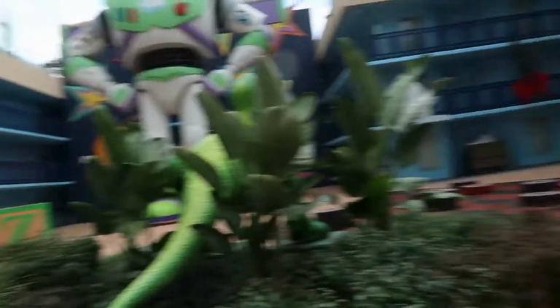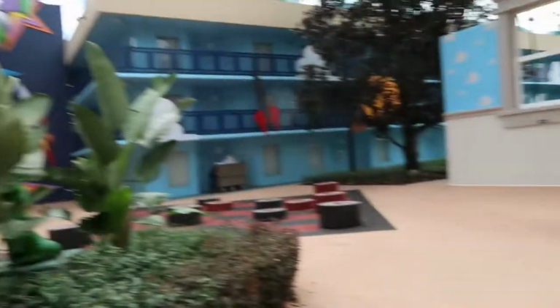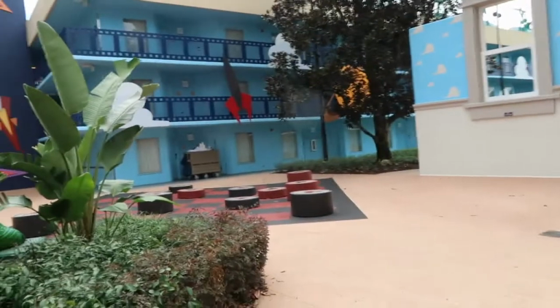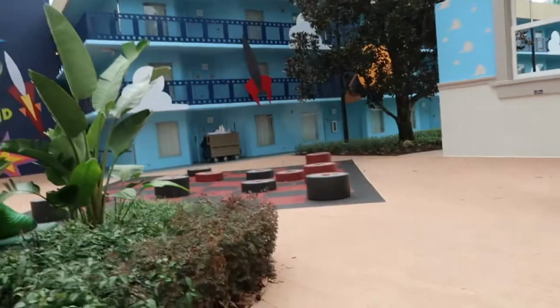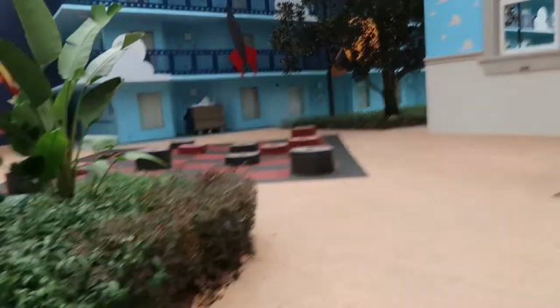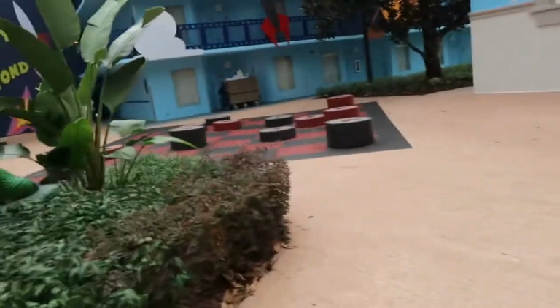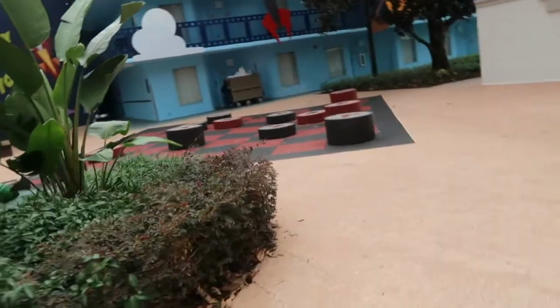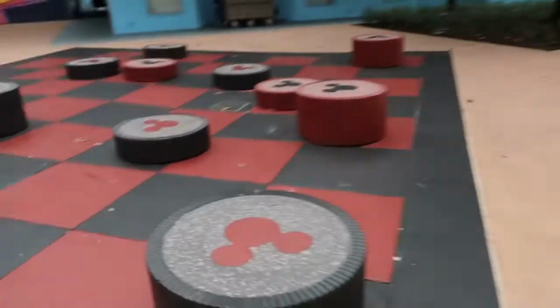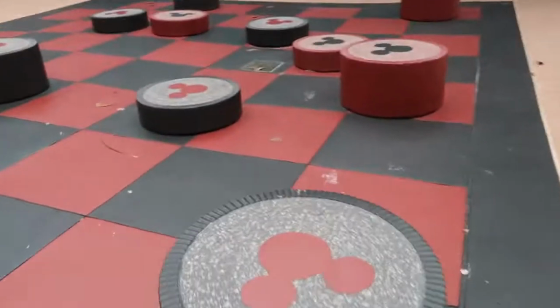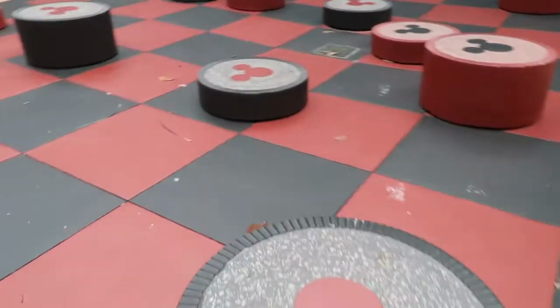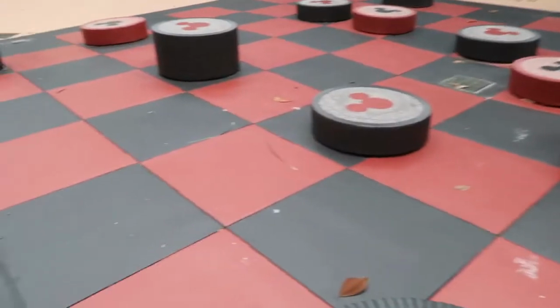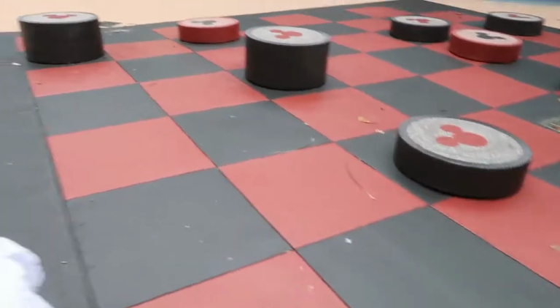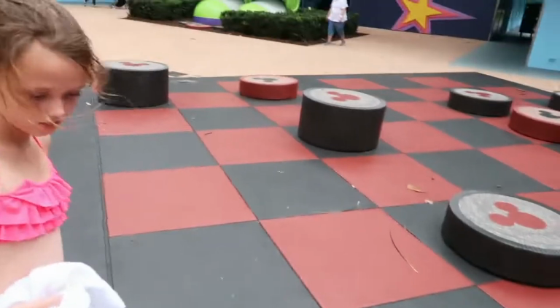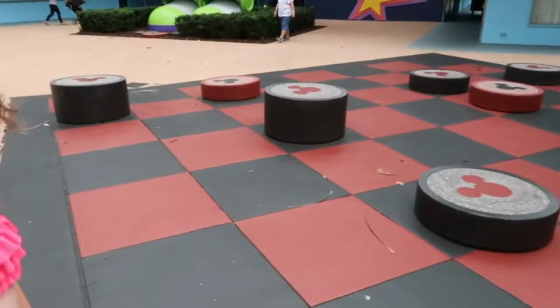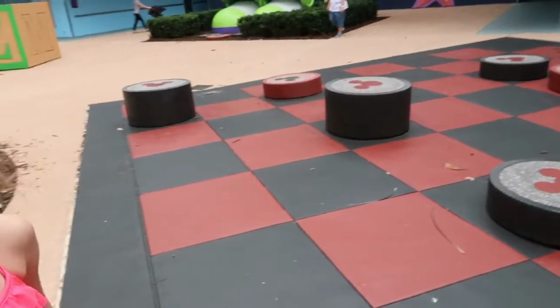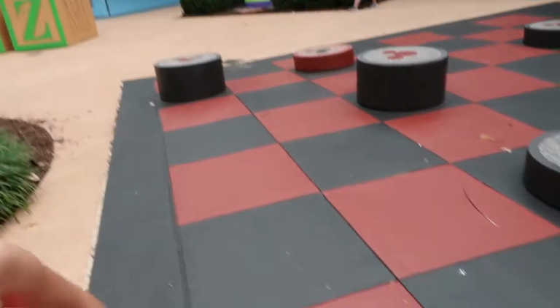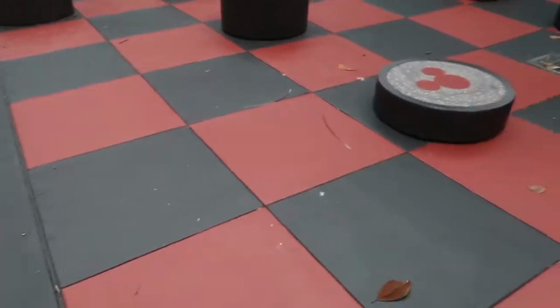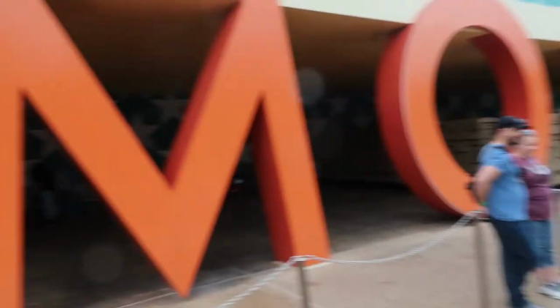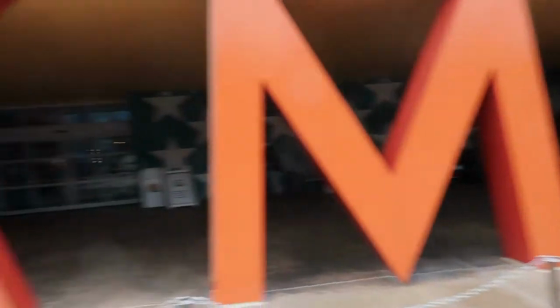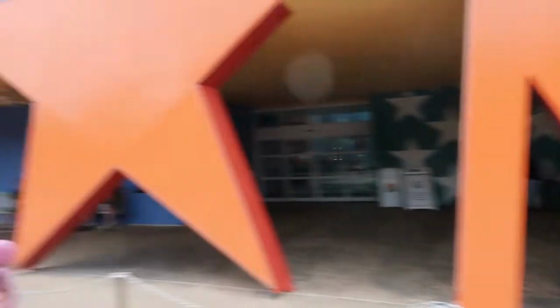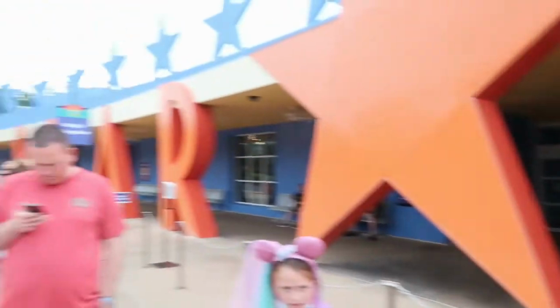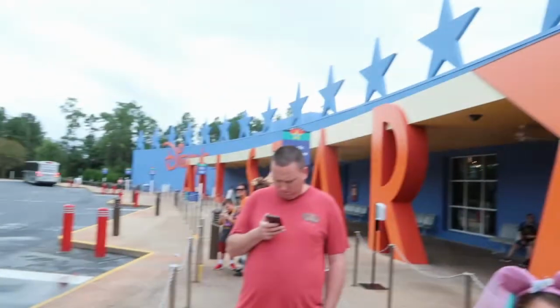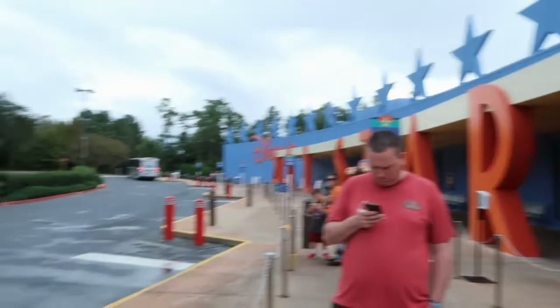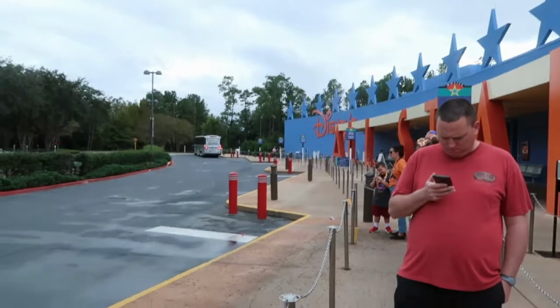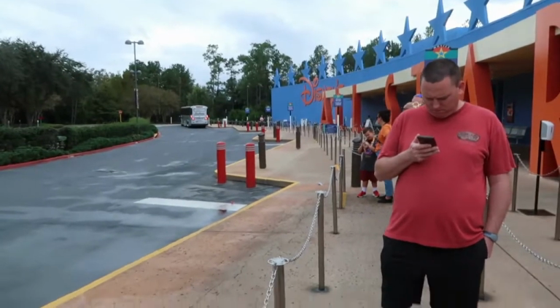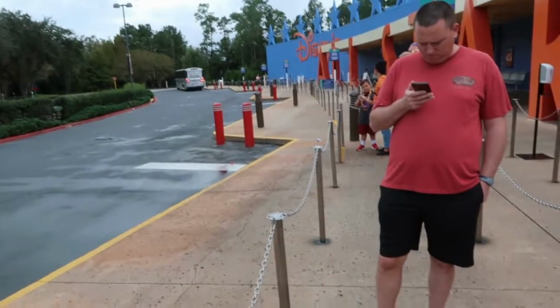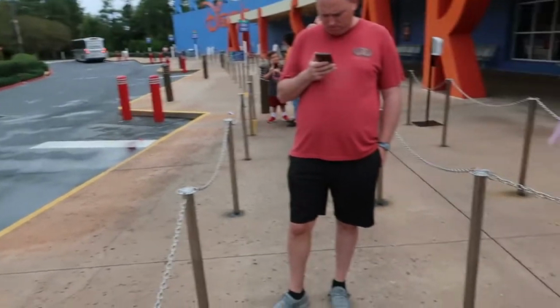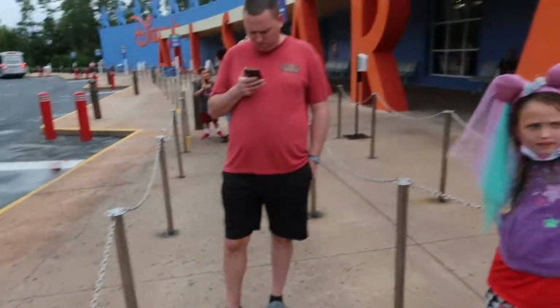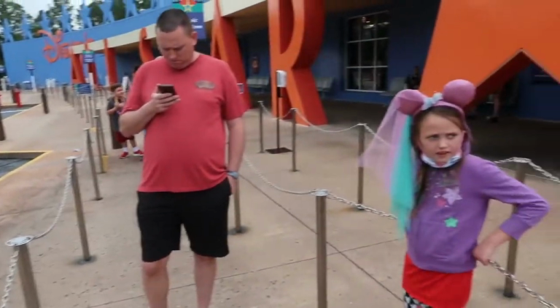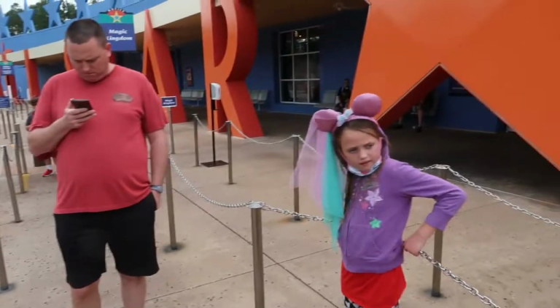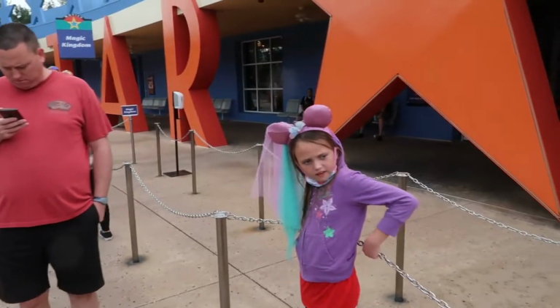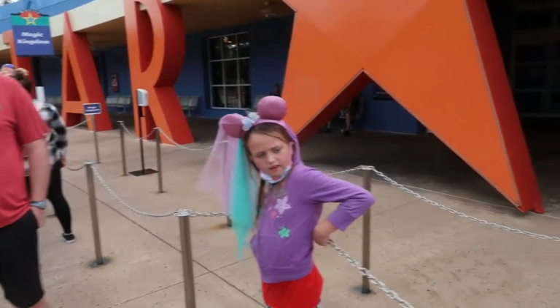And look, there's big checkers — they're stationary, you can't move them. Here's the bus stop for the Magic Kingdom, and if you check the app they'll tell you what time the bus is supposed to come.